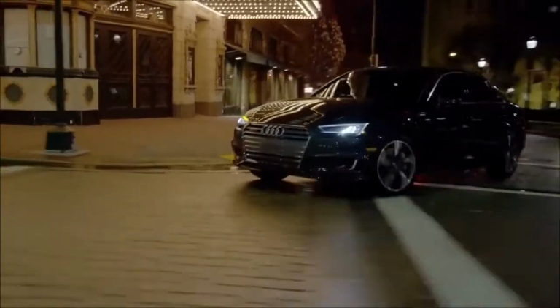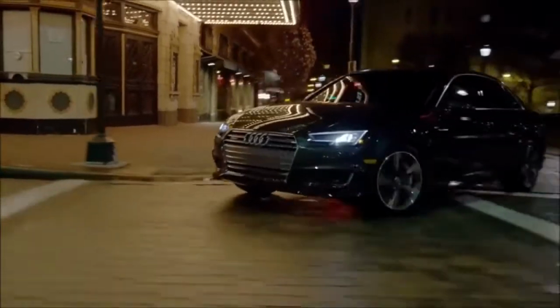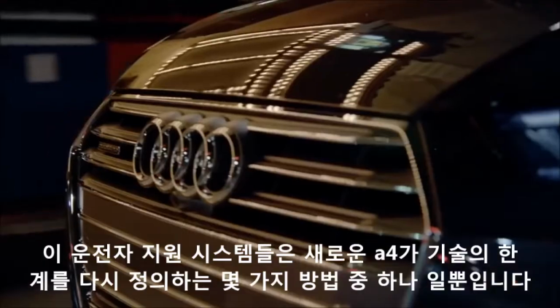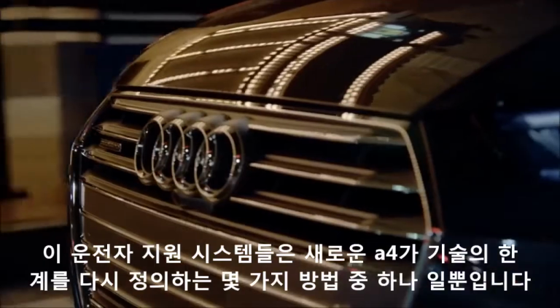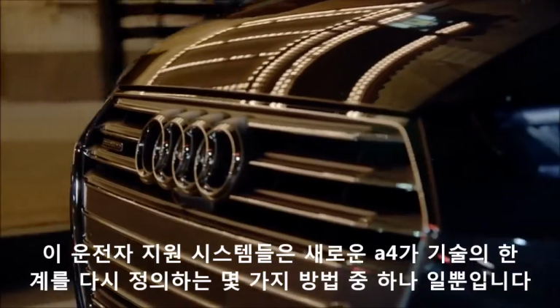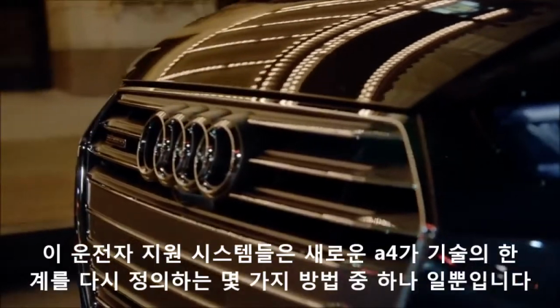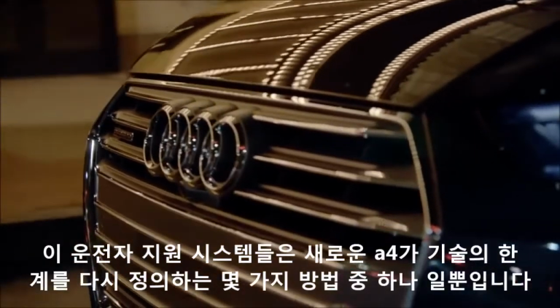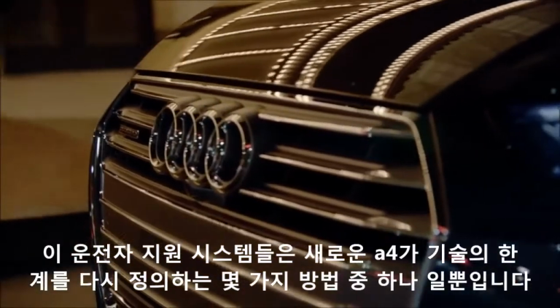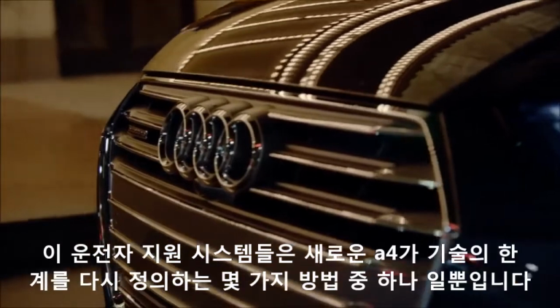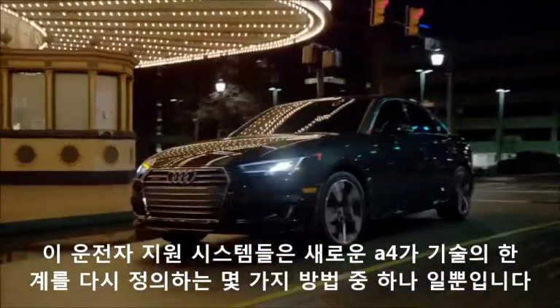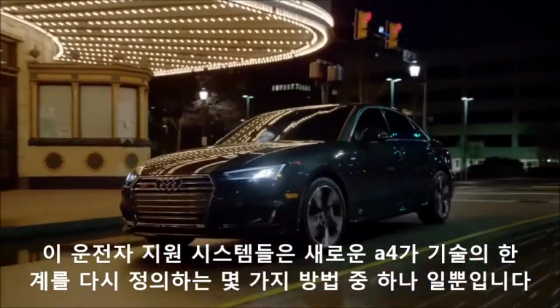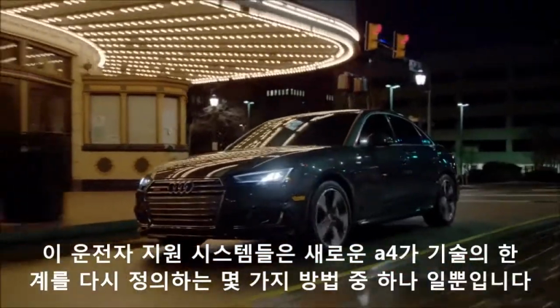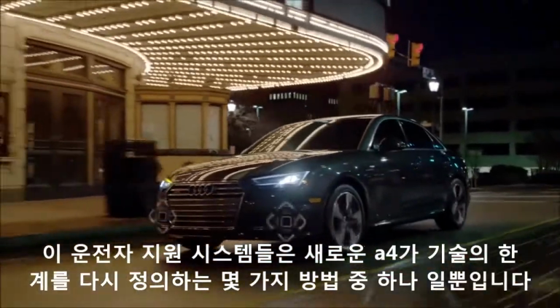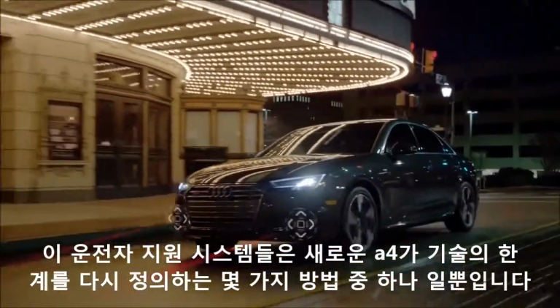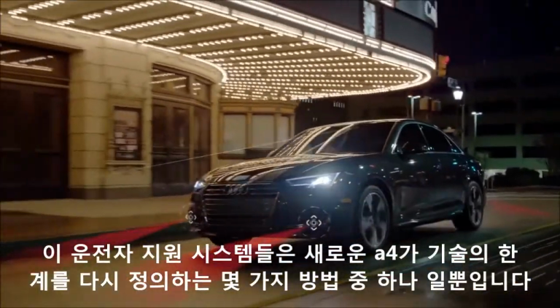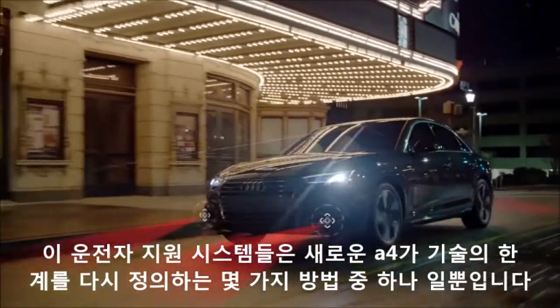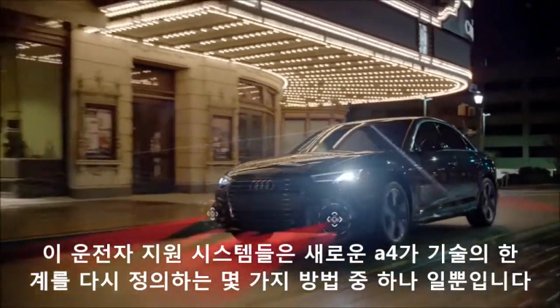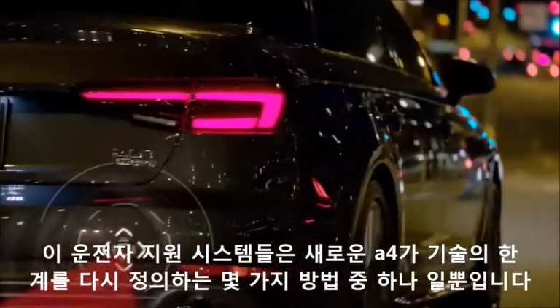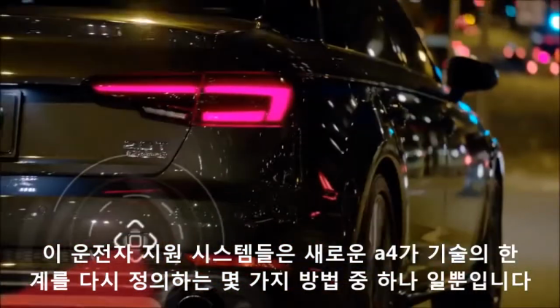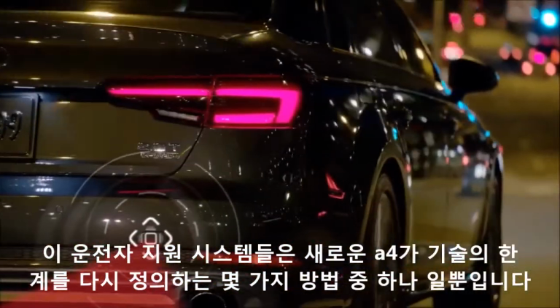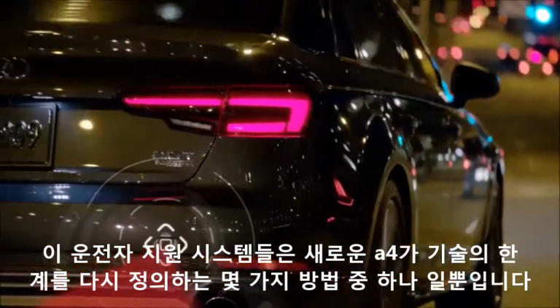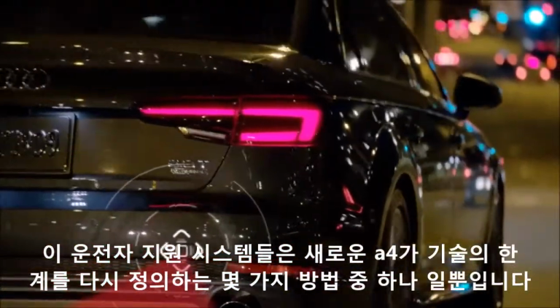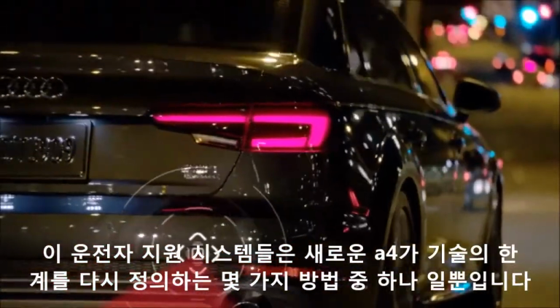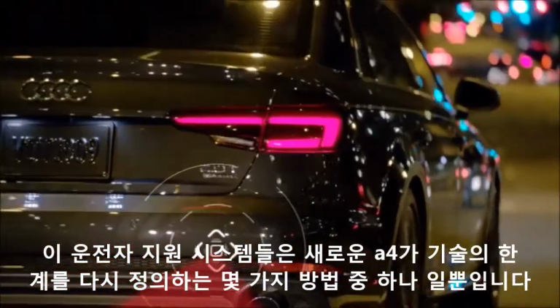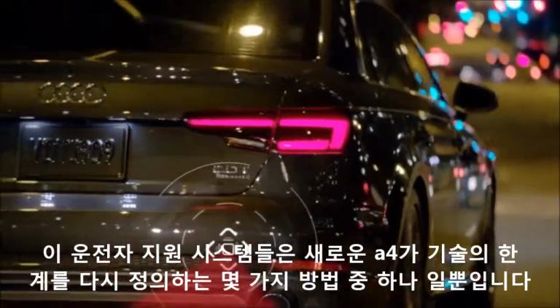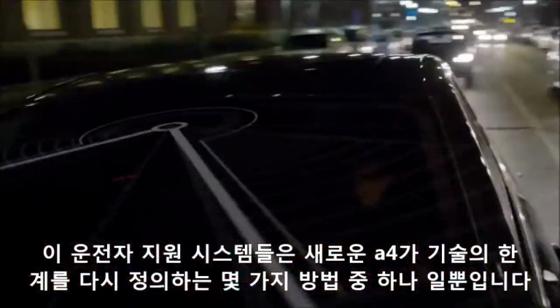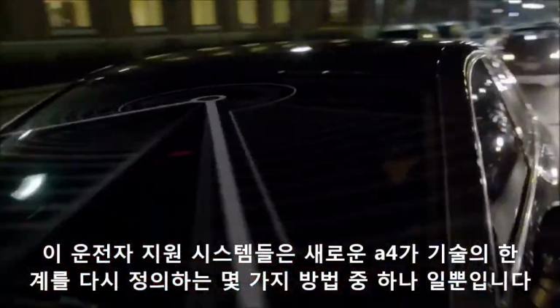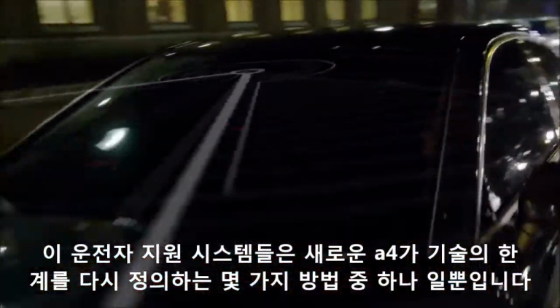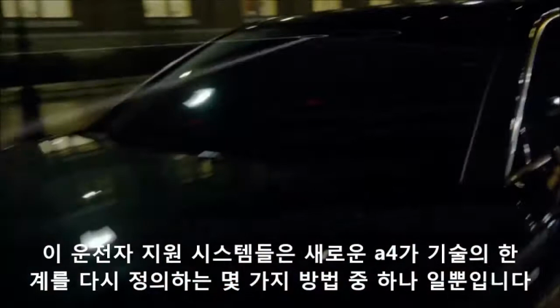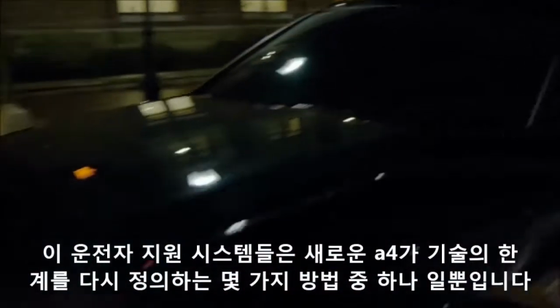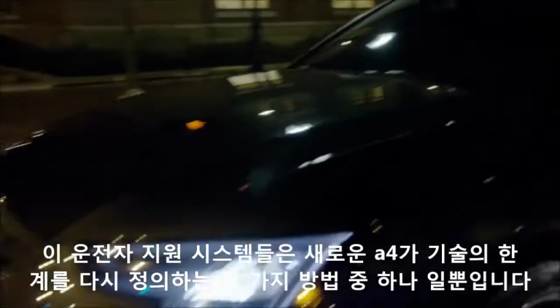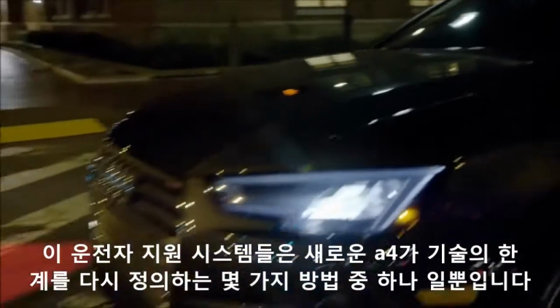These driver assistance systems are just some of the ways the all-new A4 redefines the limit in what technology means in this class.